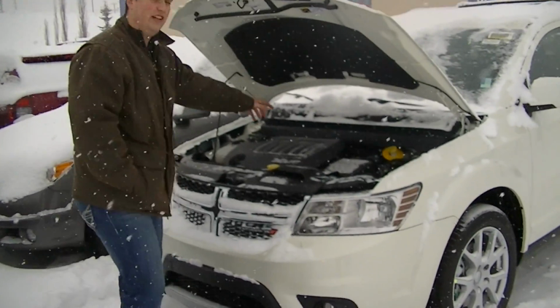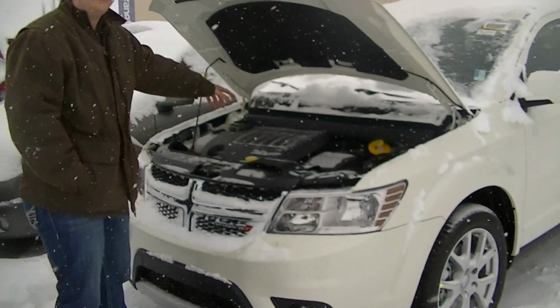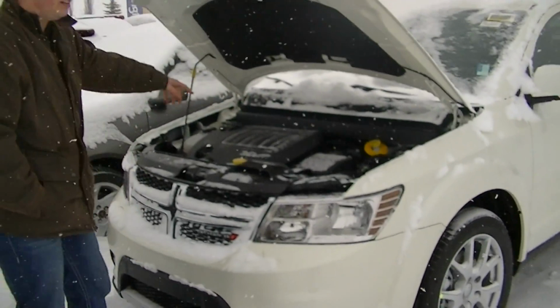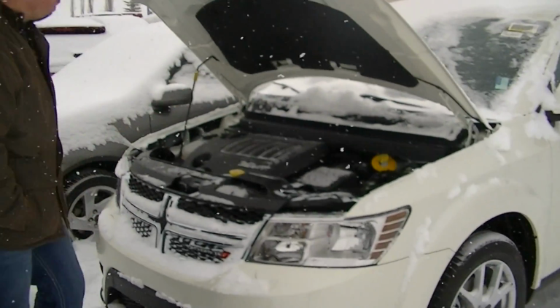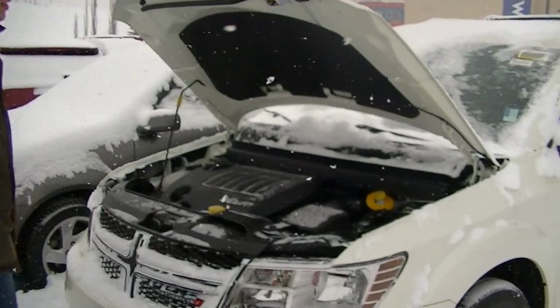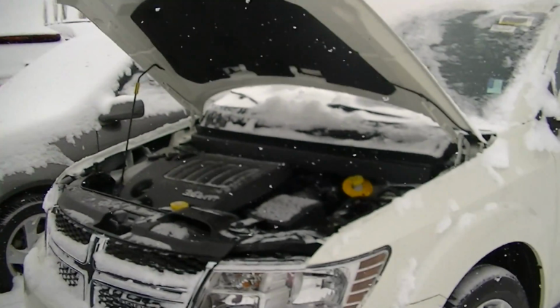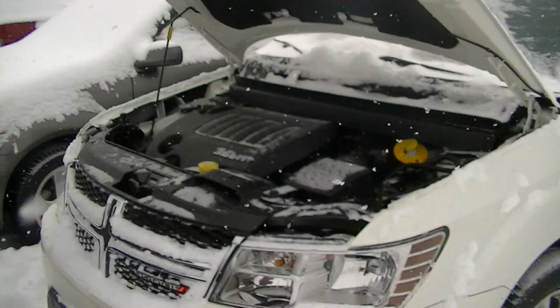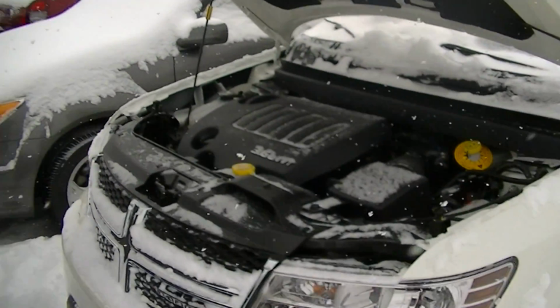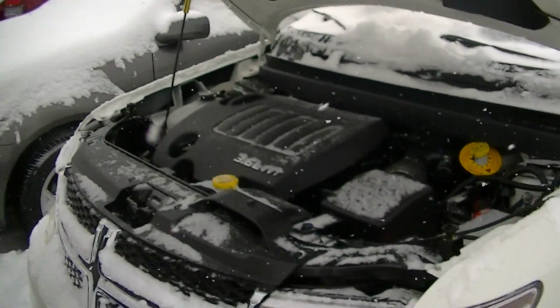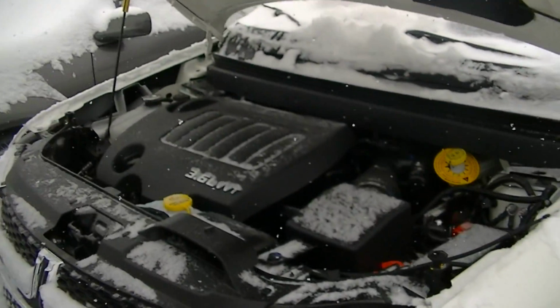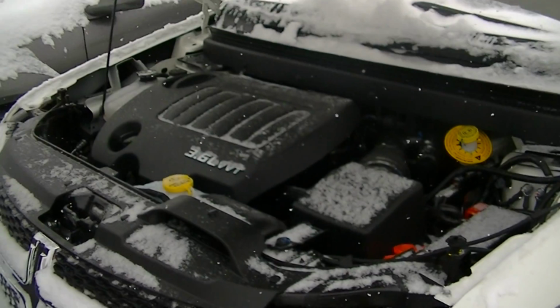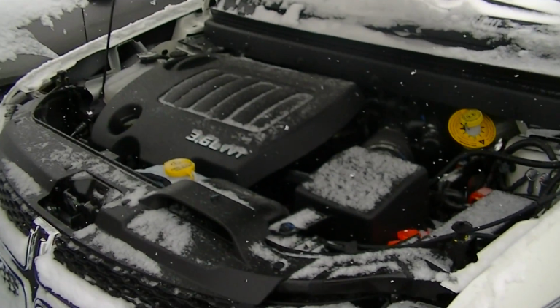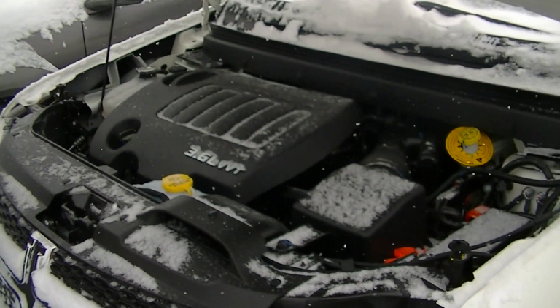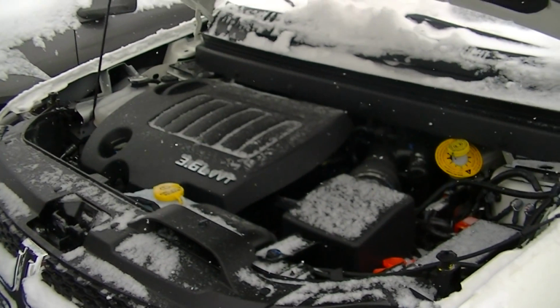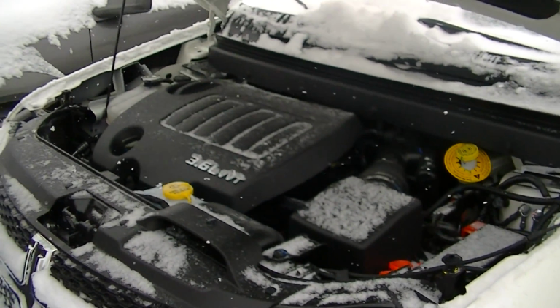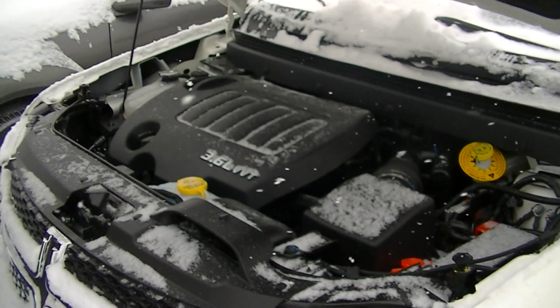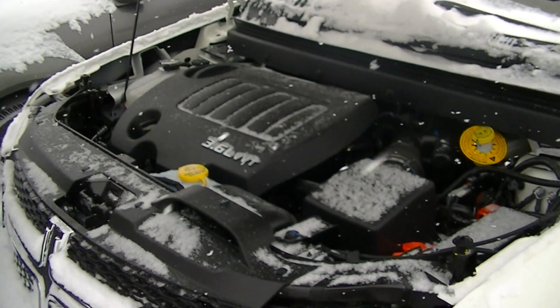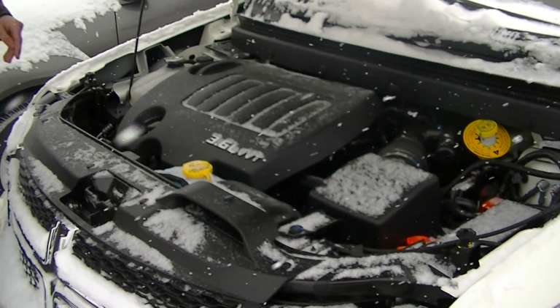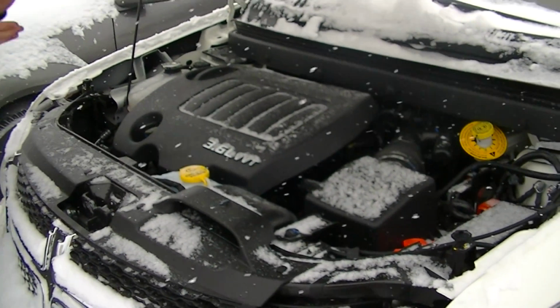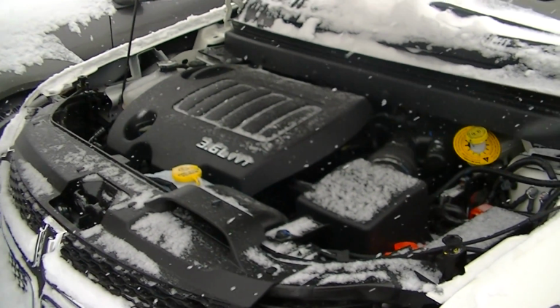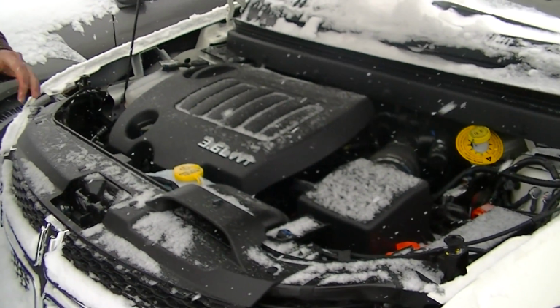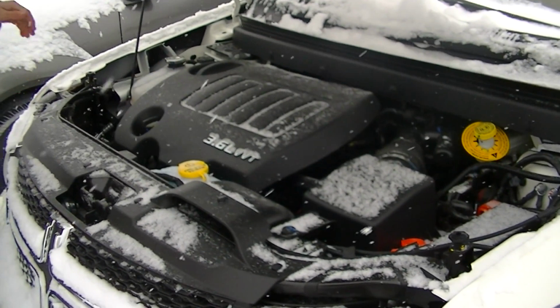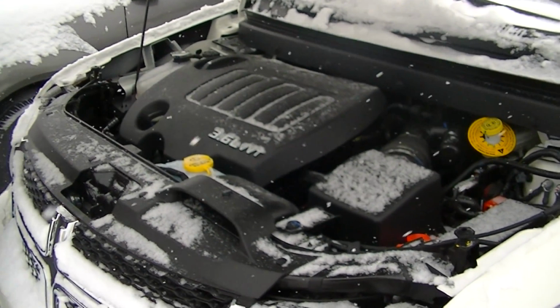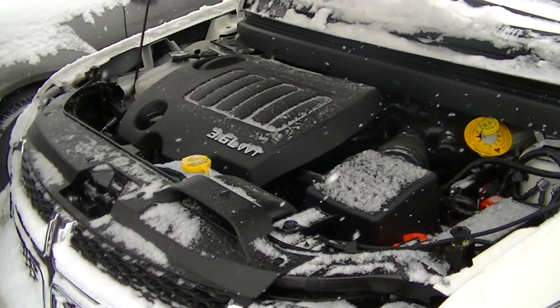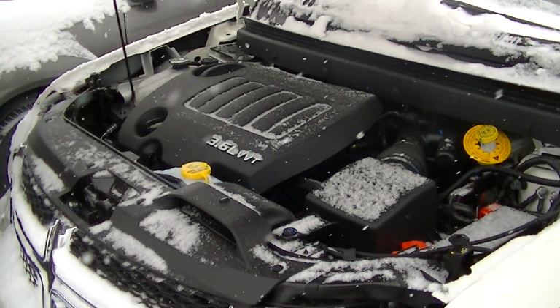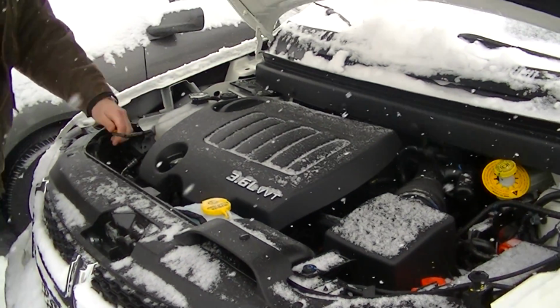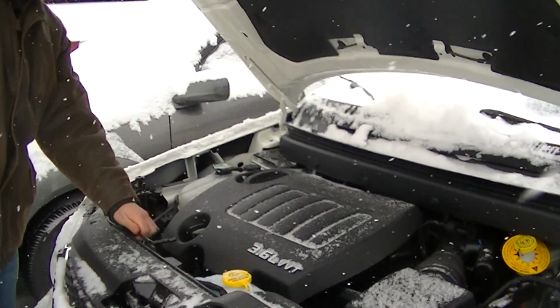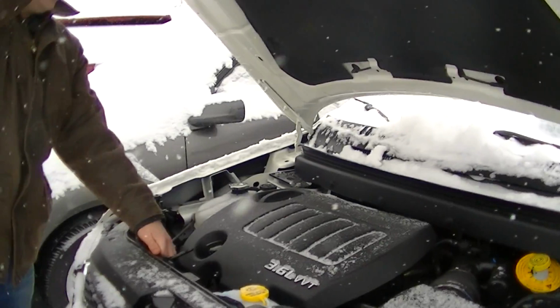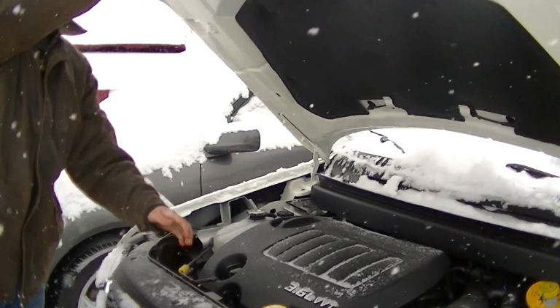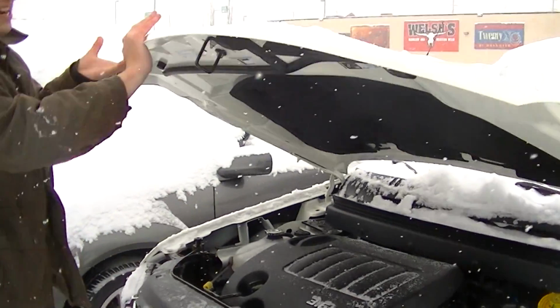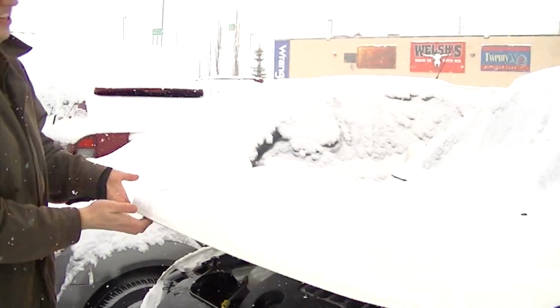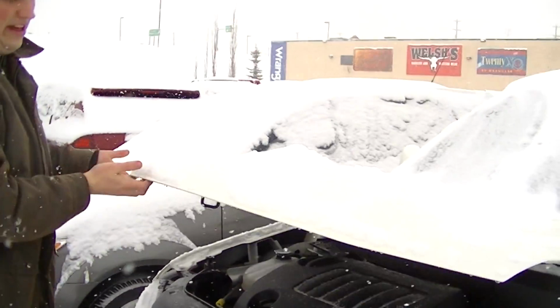On the inside here you've got the 3.6 liter VVT engine, 283 horsepower, 260 foot-pounds of torque. These things are very well loaded with safety, but not just that — they've got a certain styling cue to them.